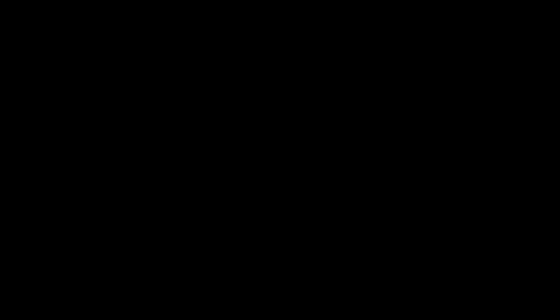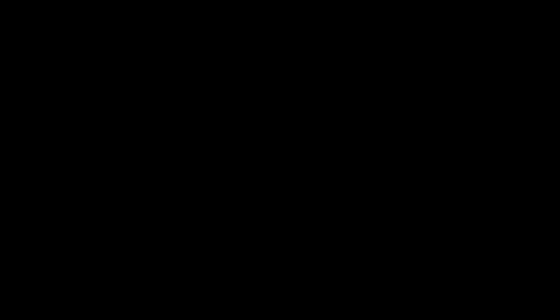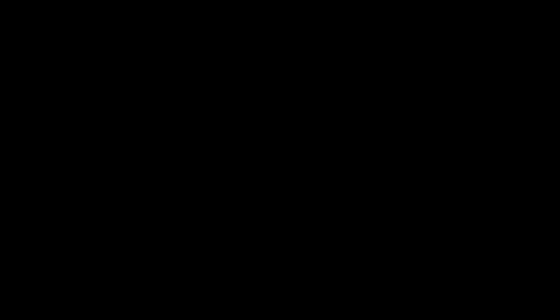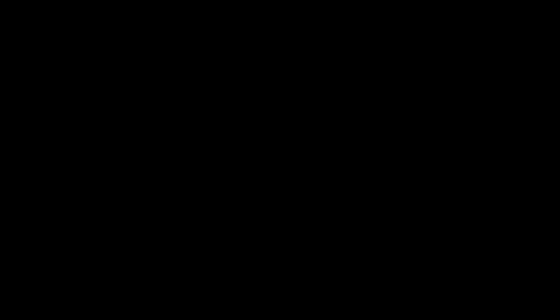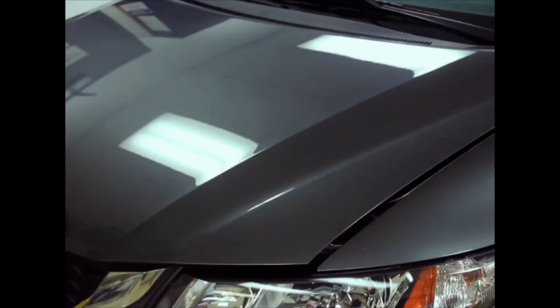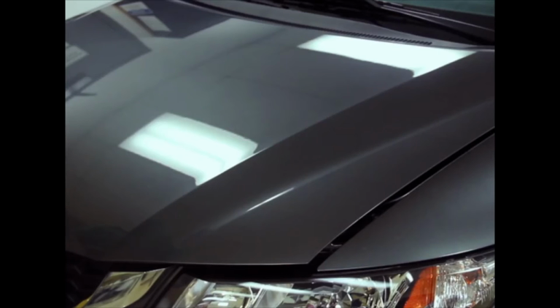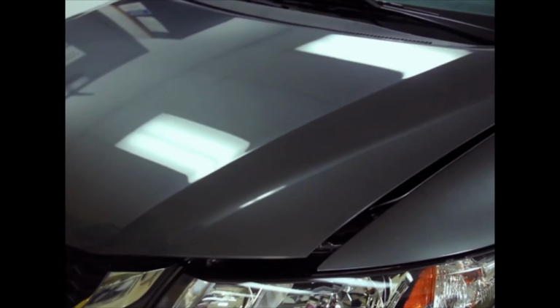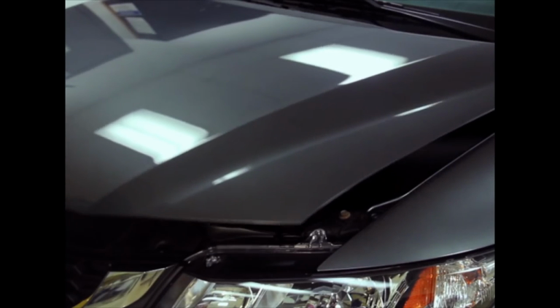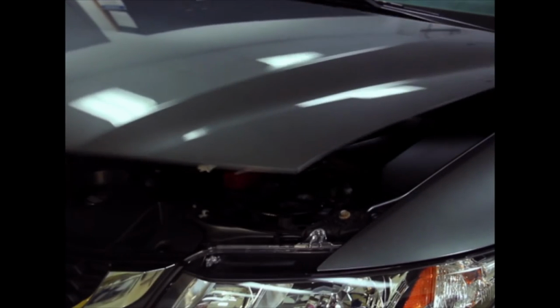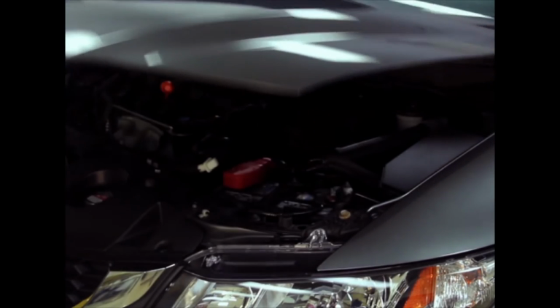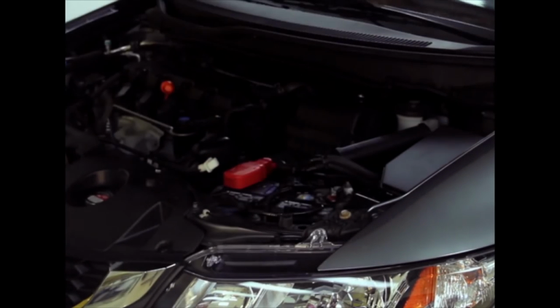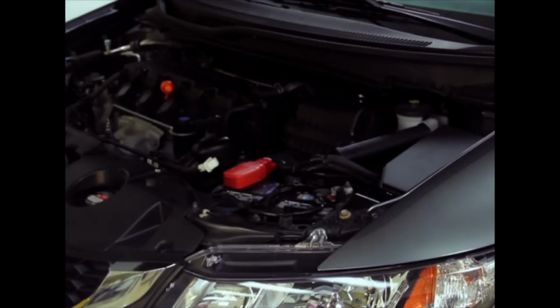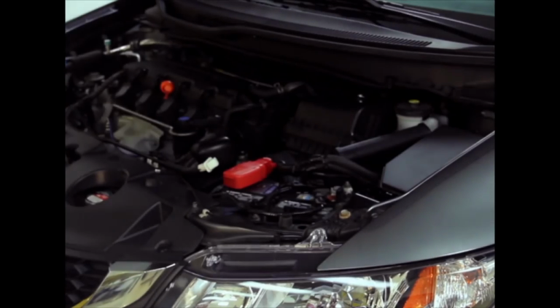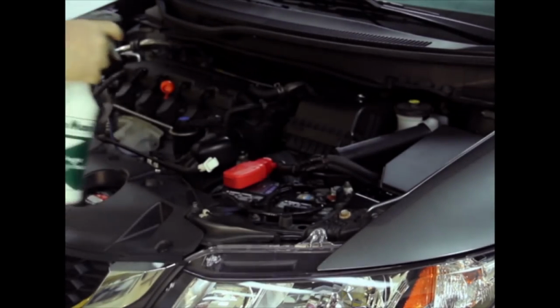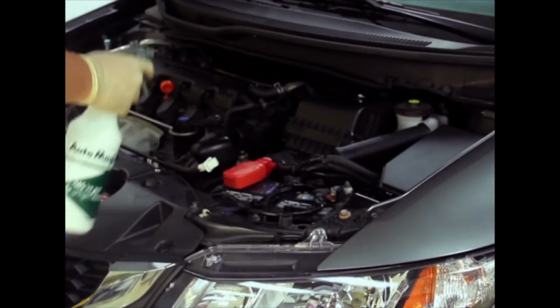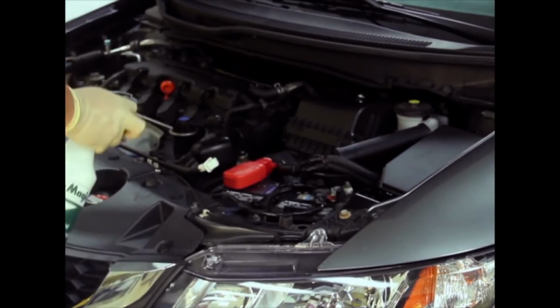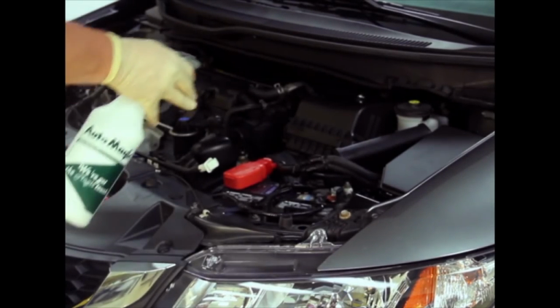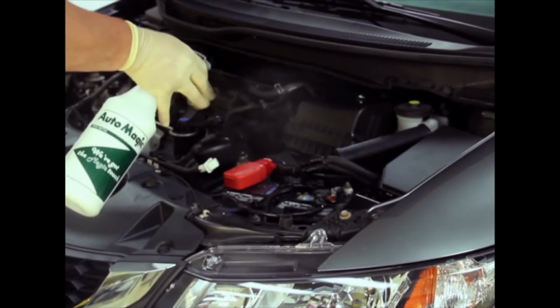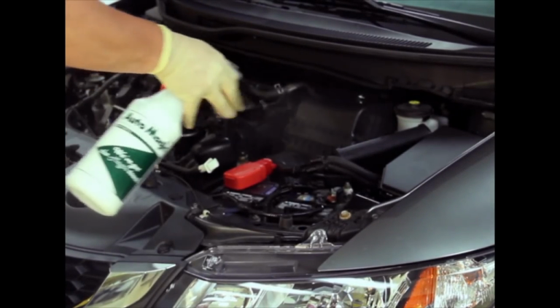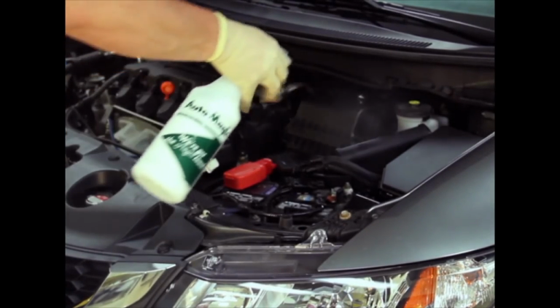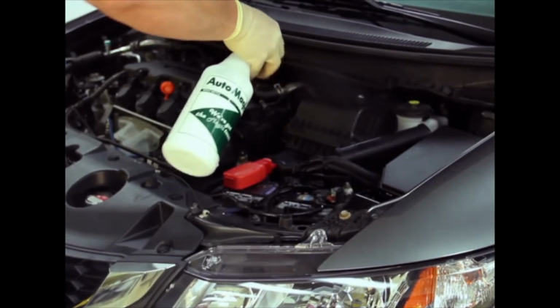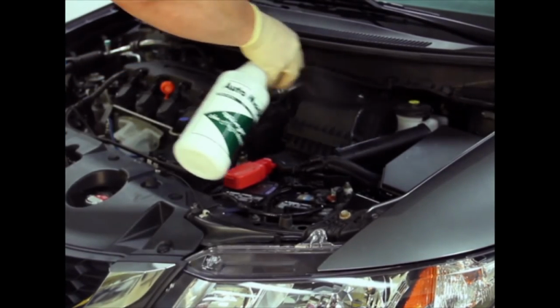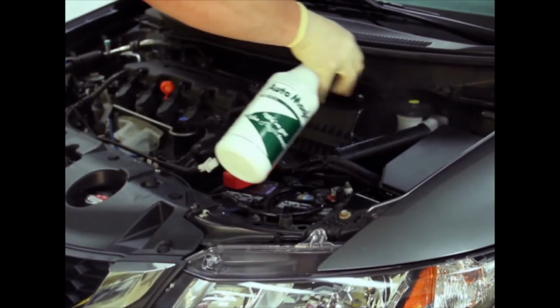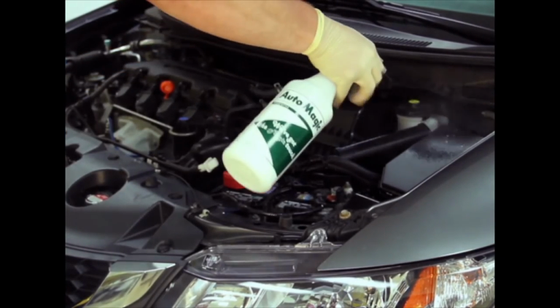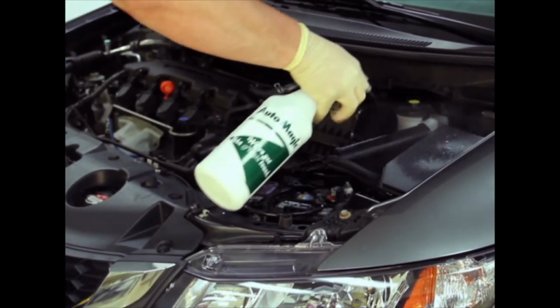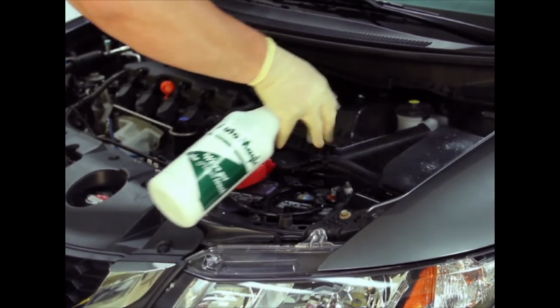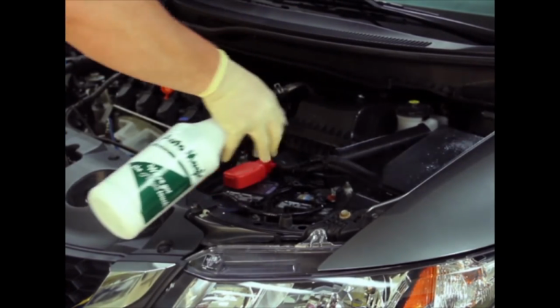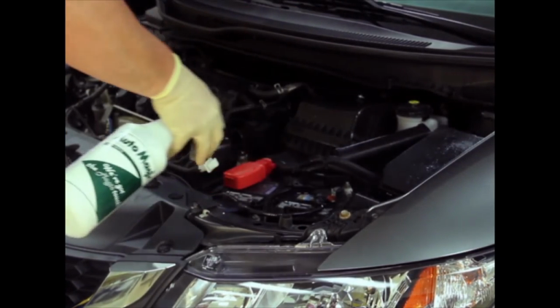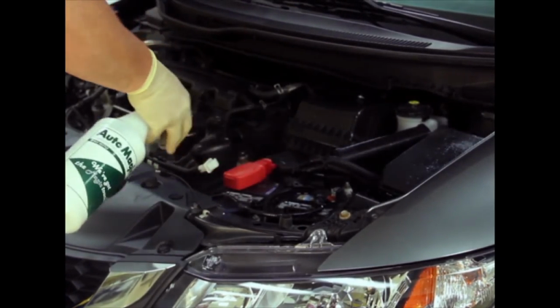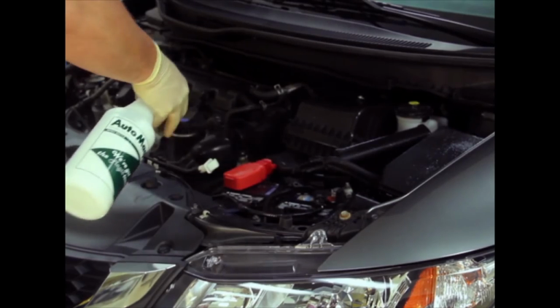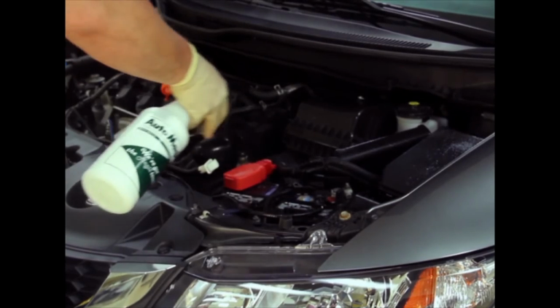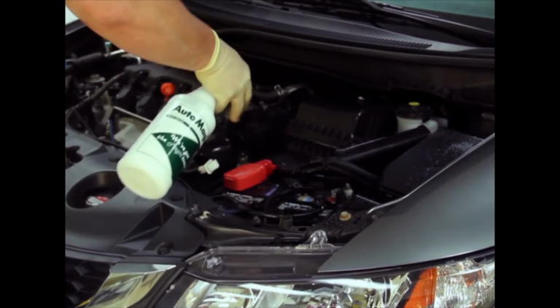Now let's get started. After the vehicle has been washed and properly rinsed, raise the hood of the vehicle and apply Cool Dress It! to the engine cover and hoses.